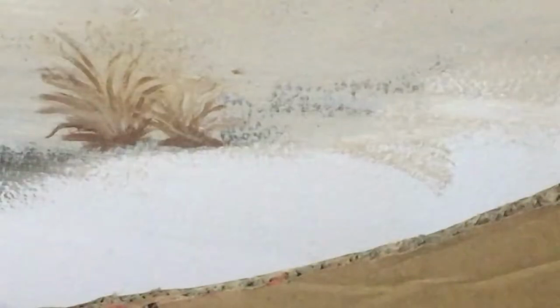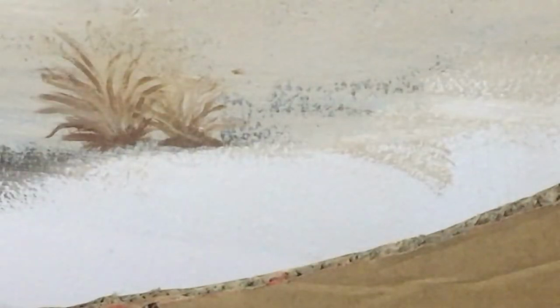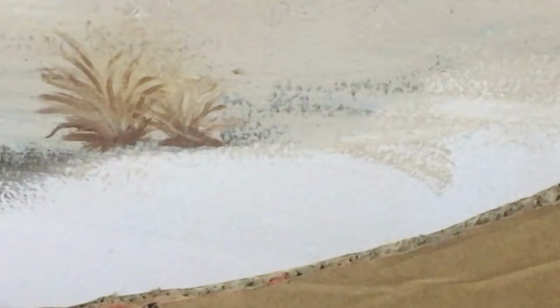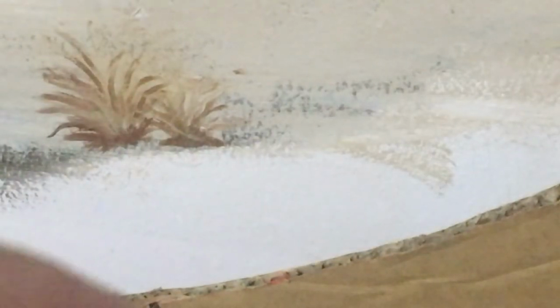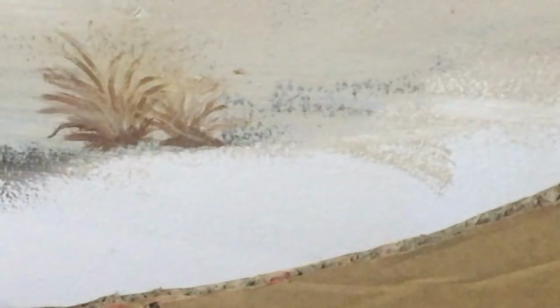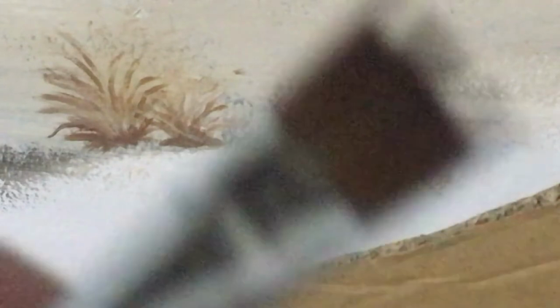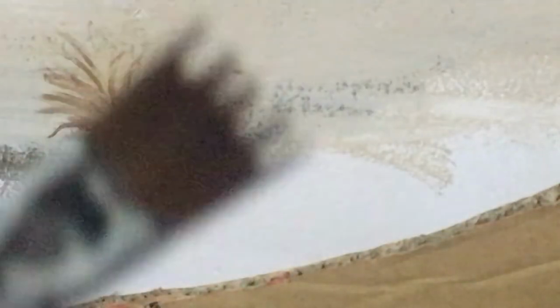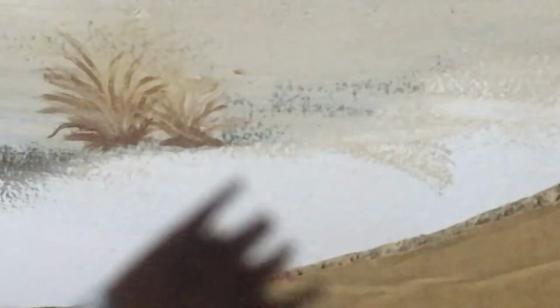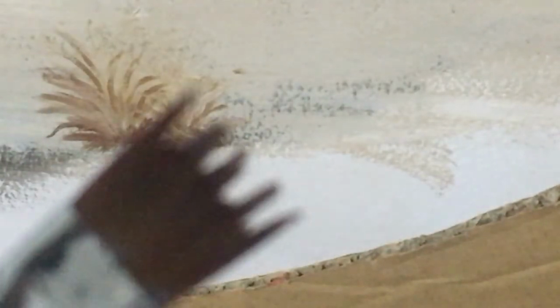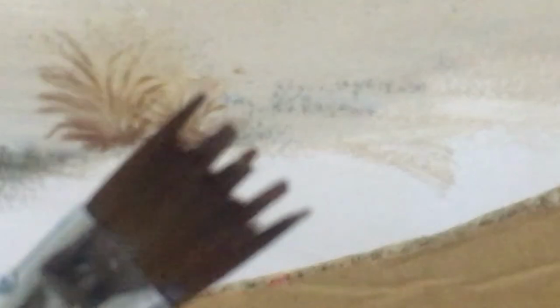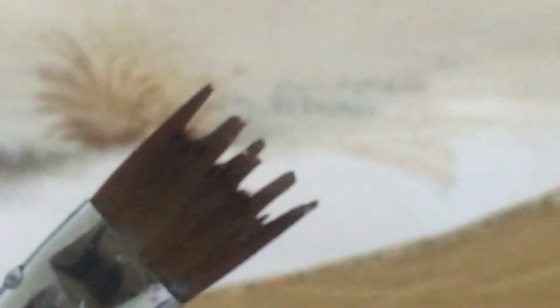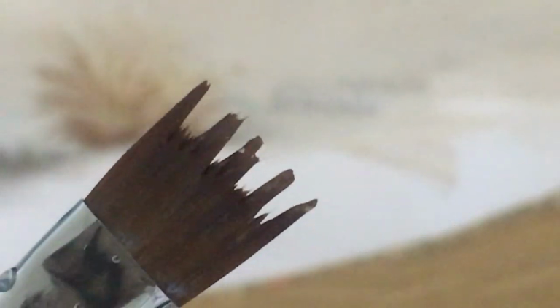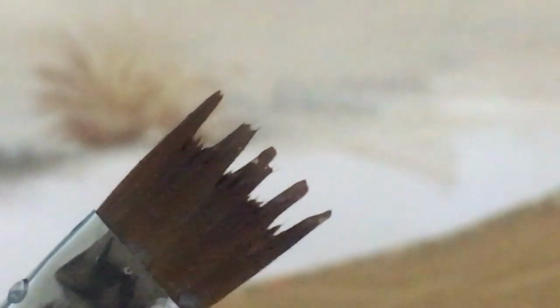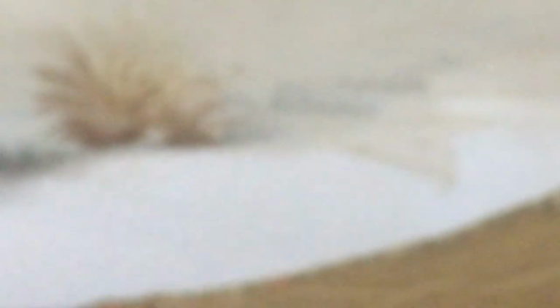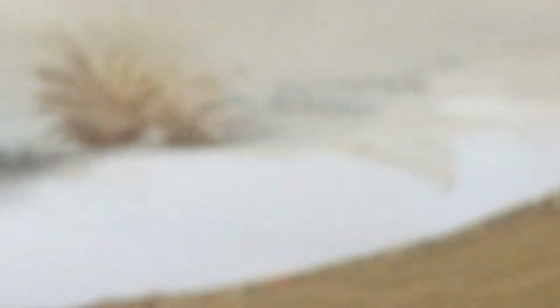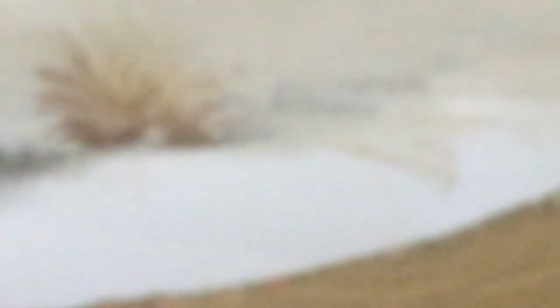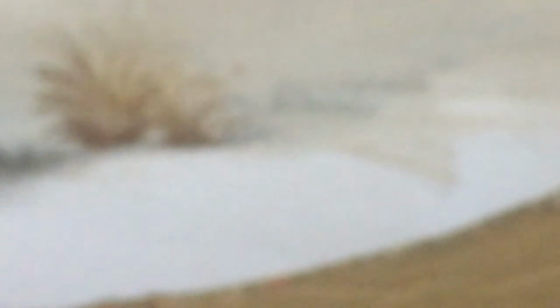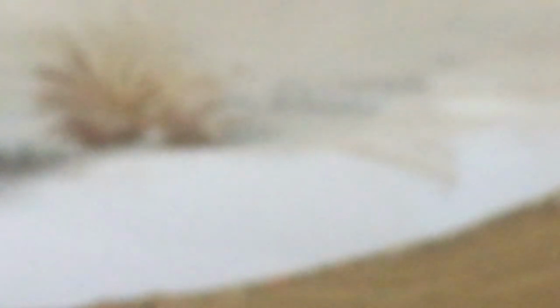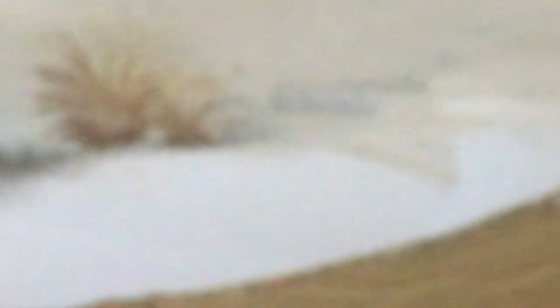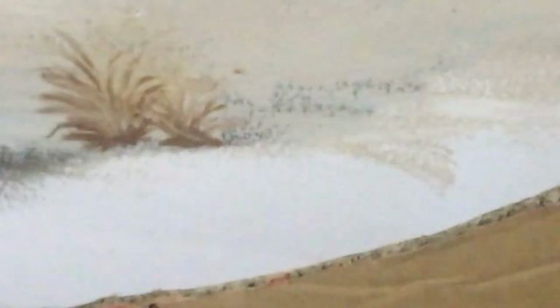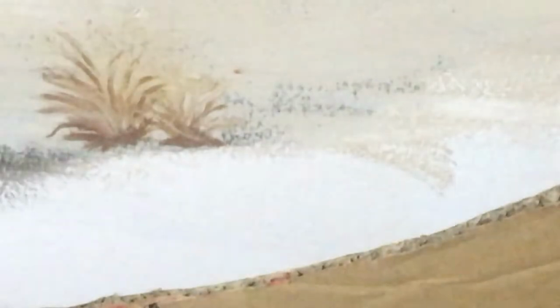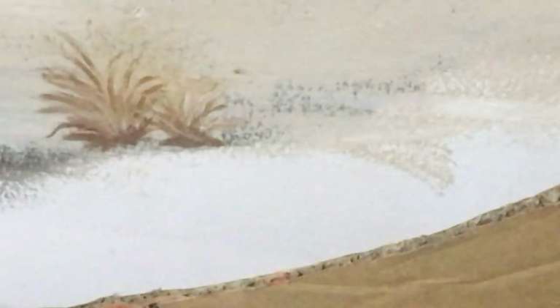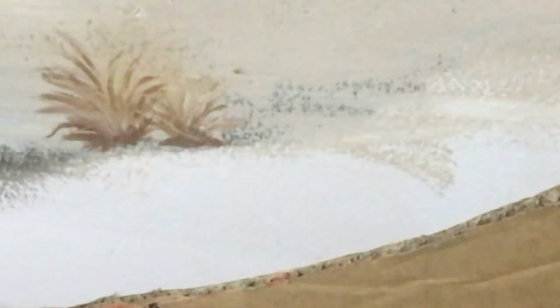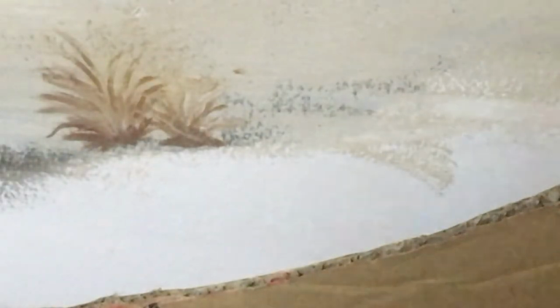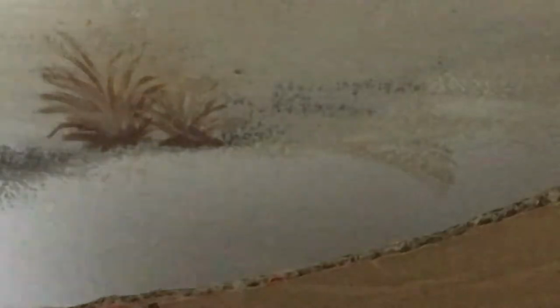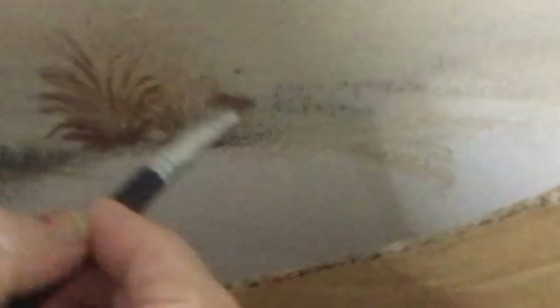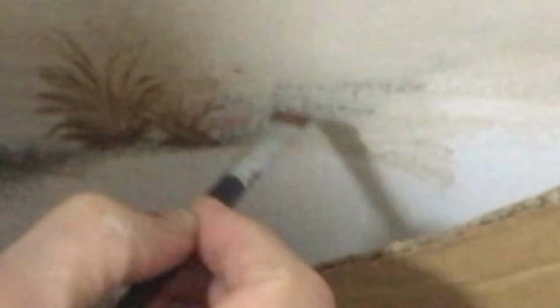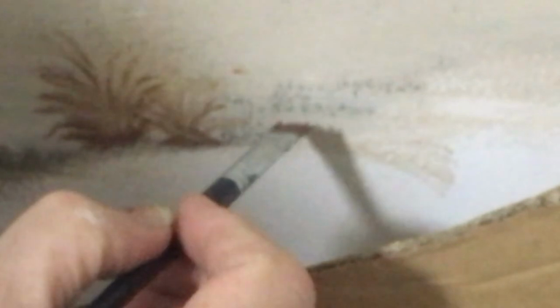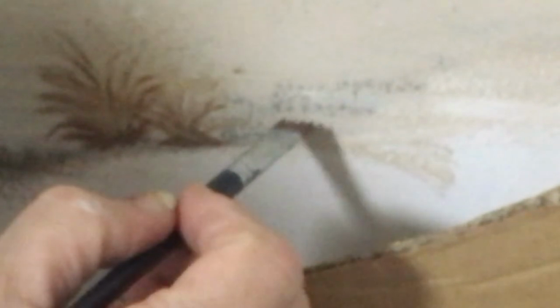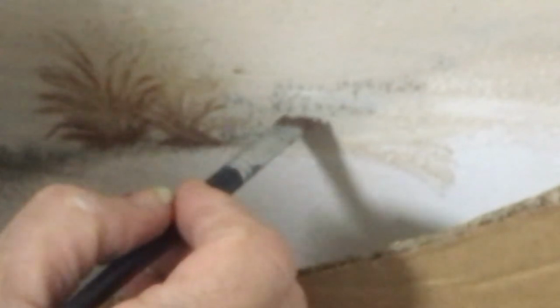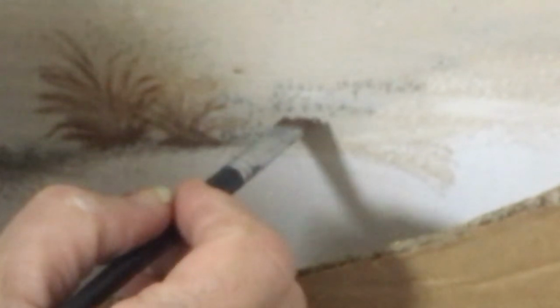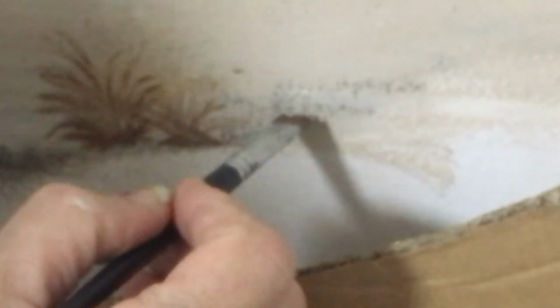I'm going to be using a combing brush to just get some really small, tiny pieces of grass going up here.